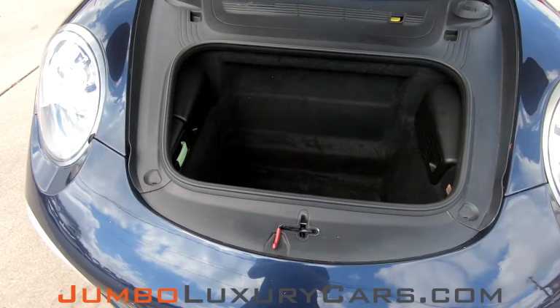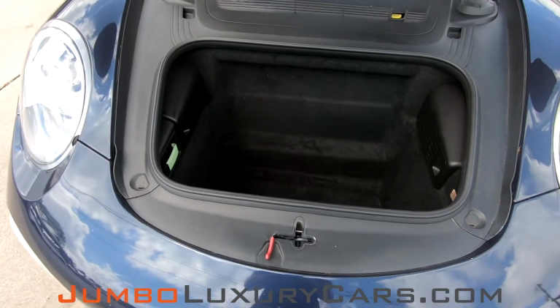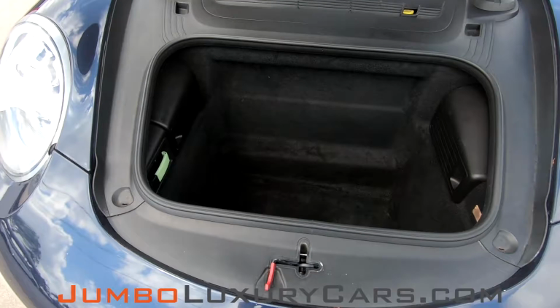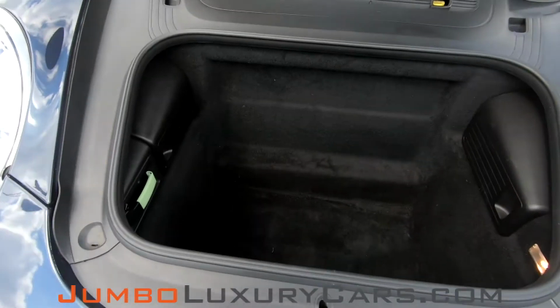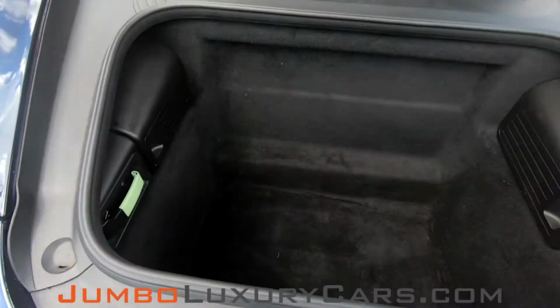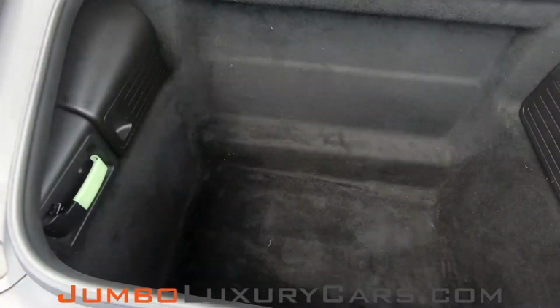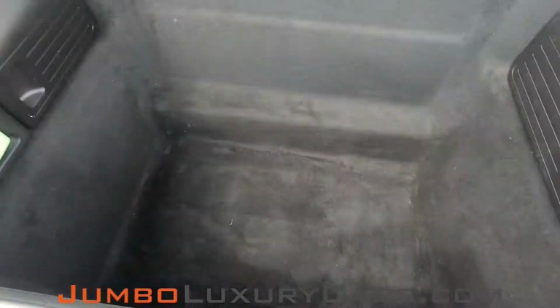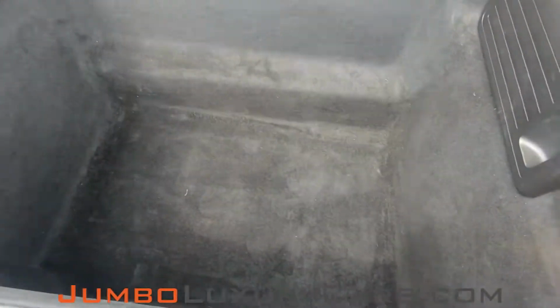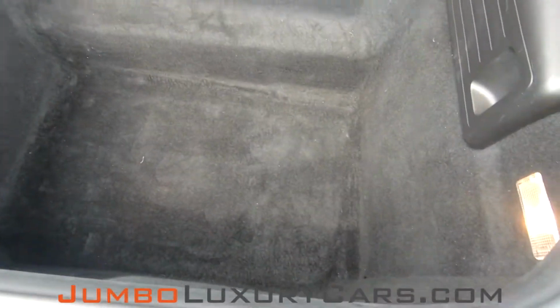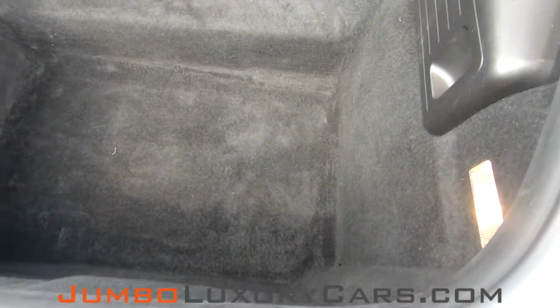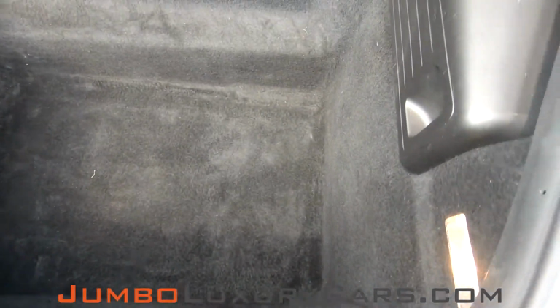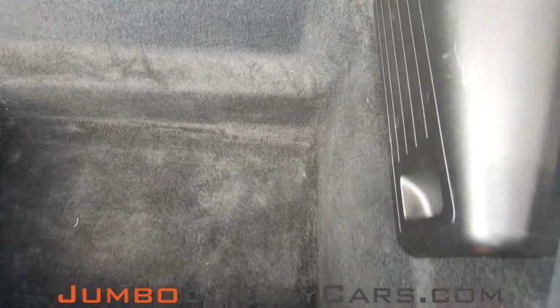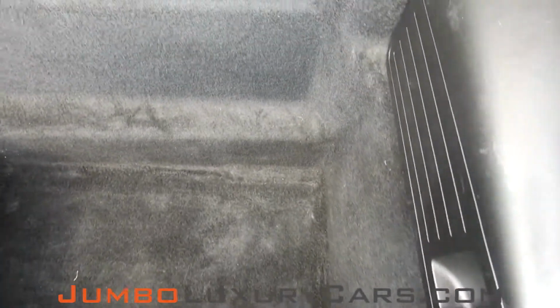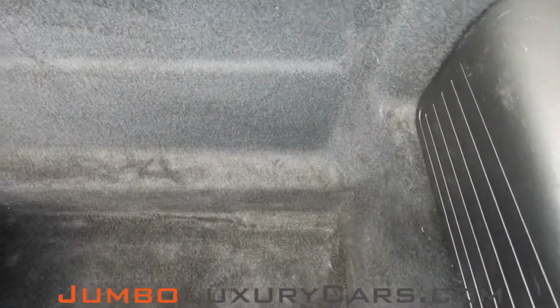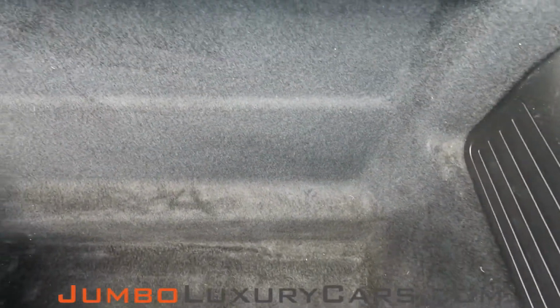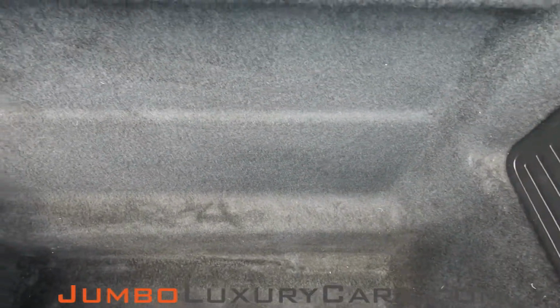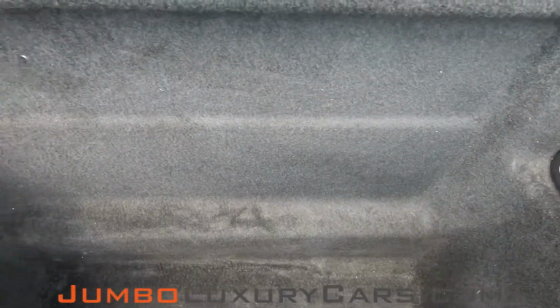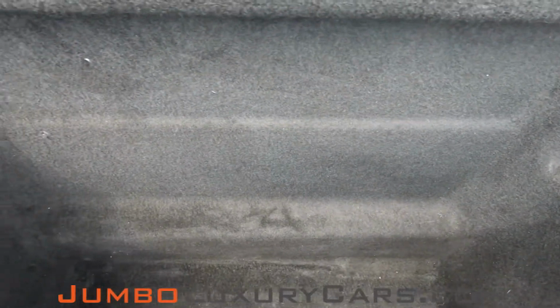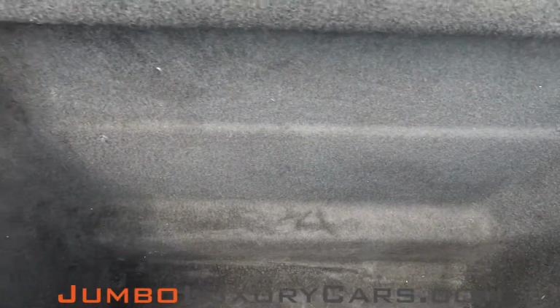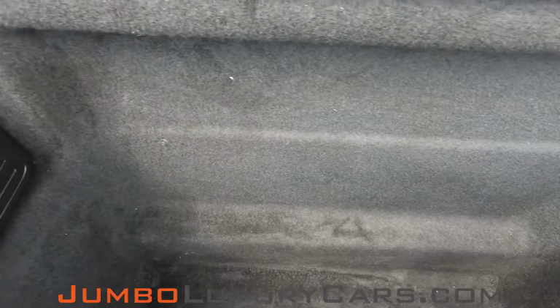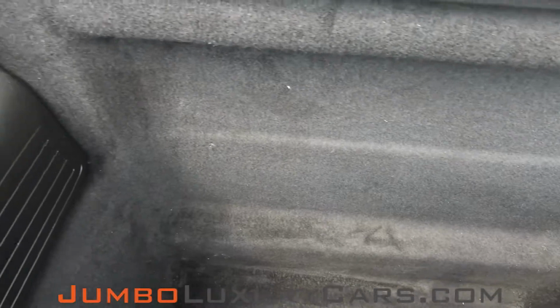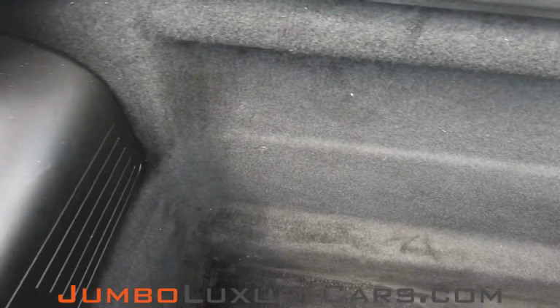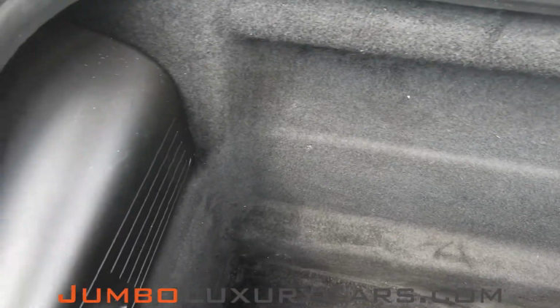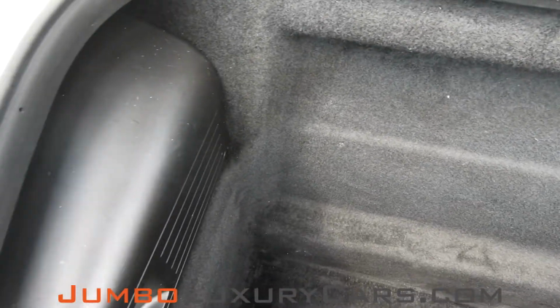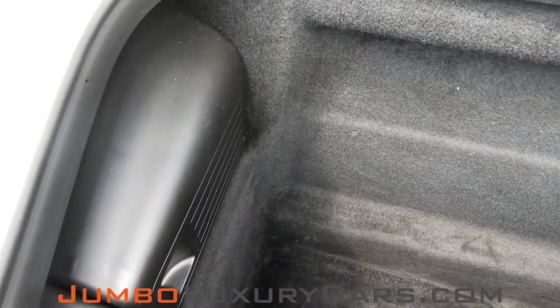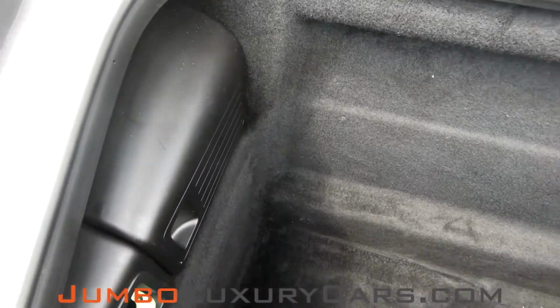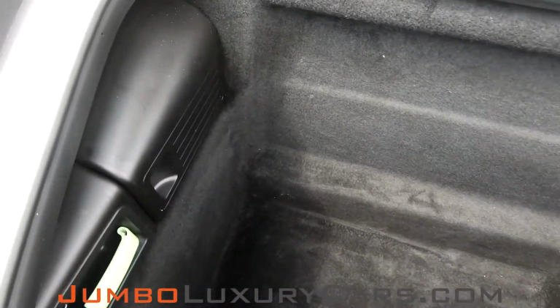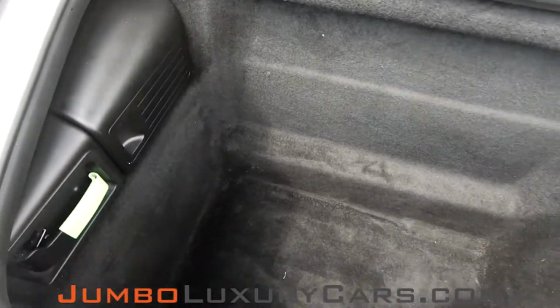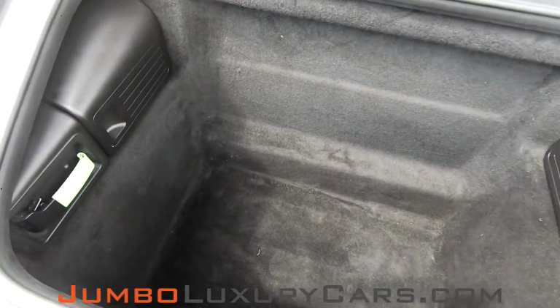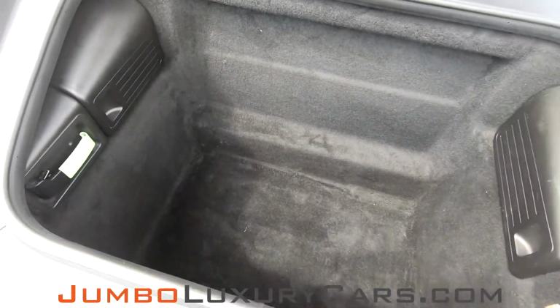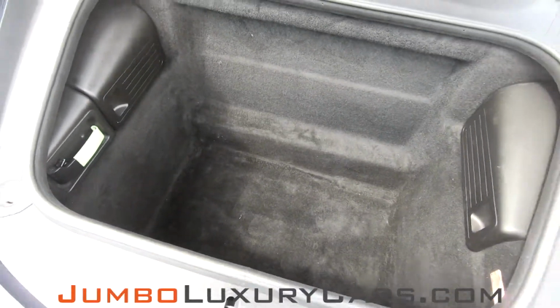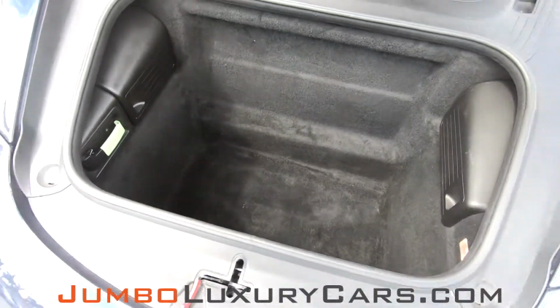Now let's take a look at the trunk. As you can see everything is in excellent condition.